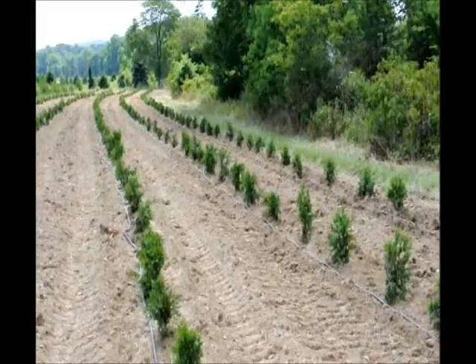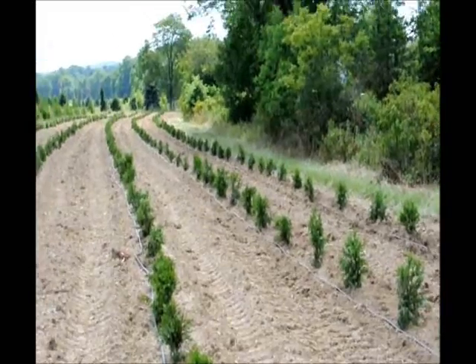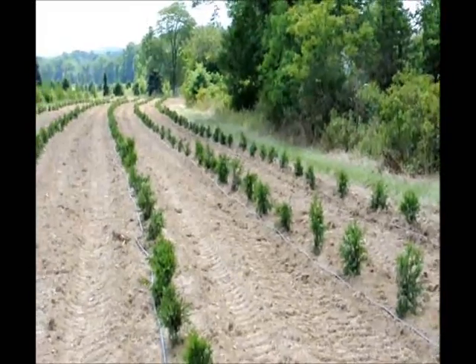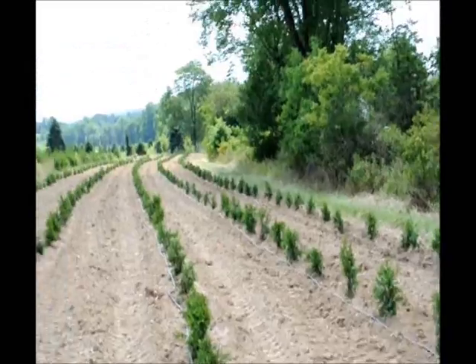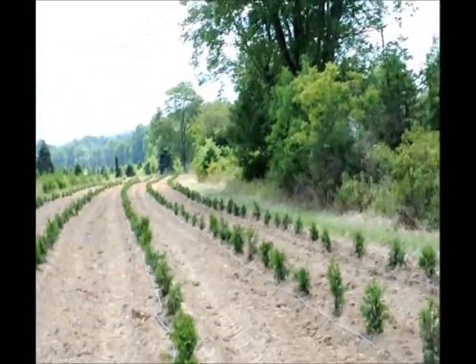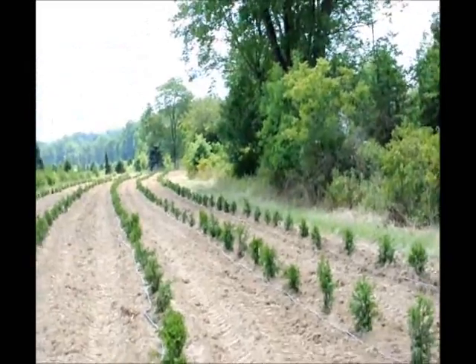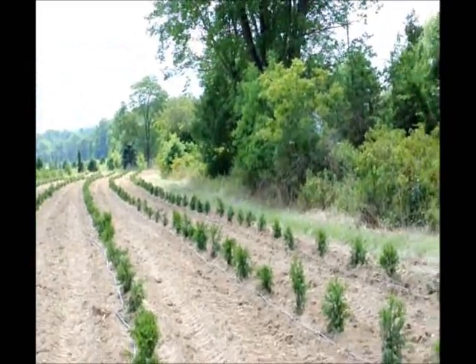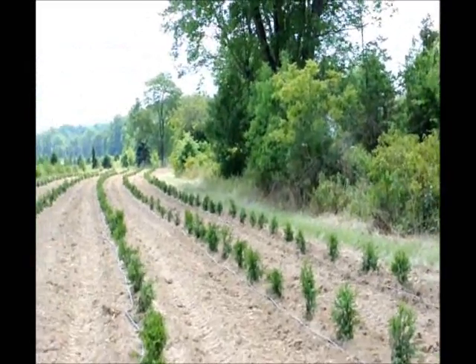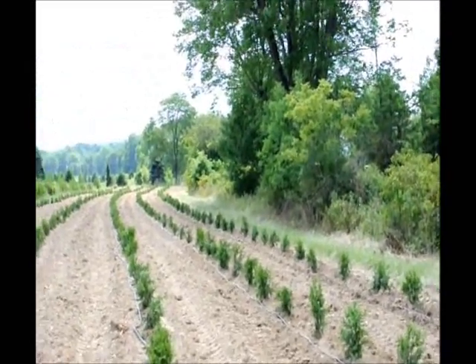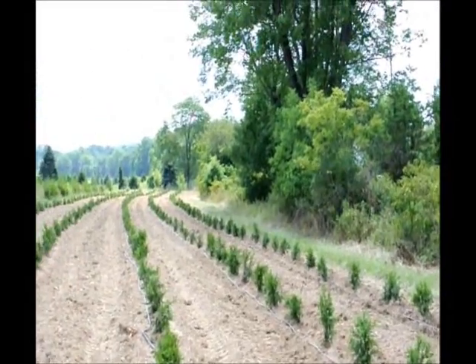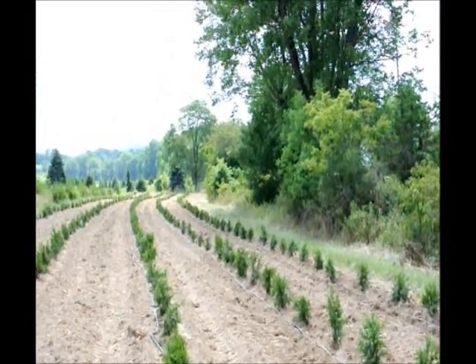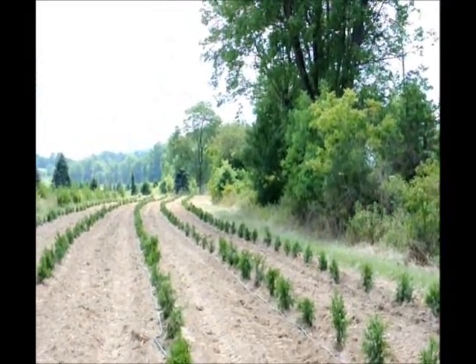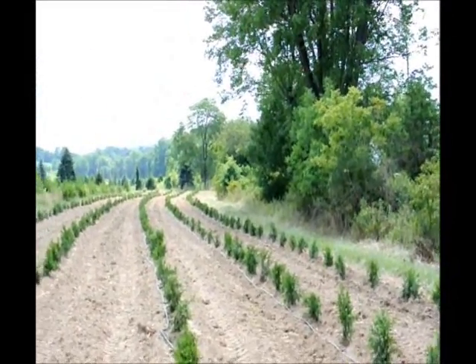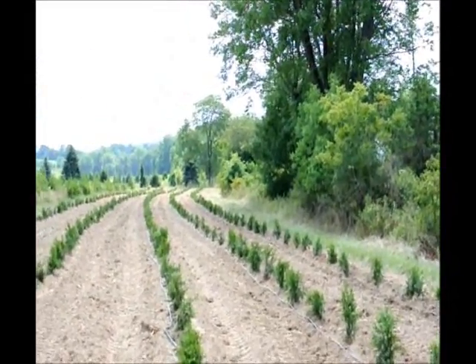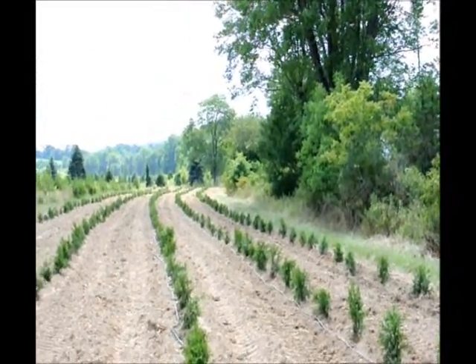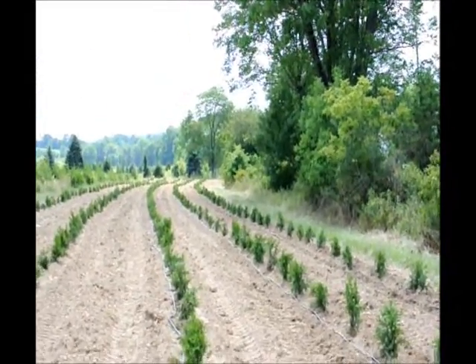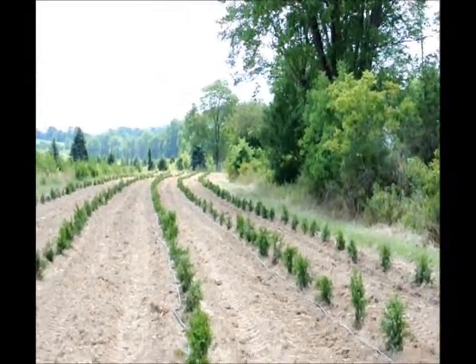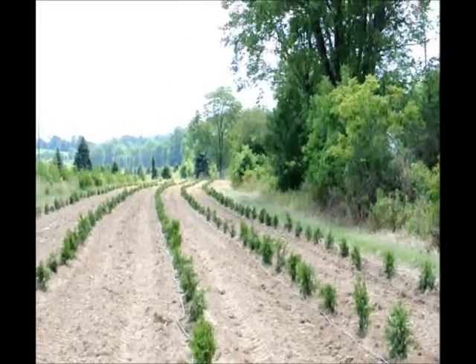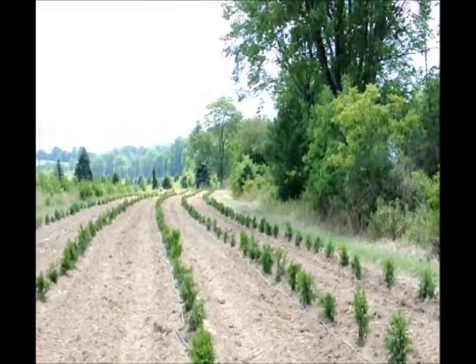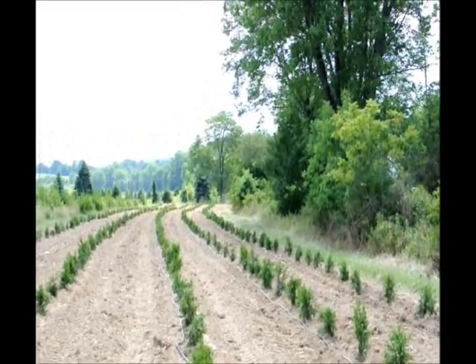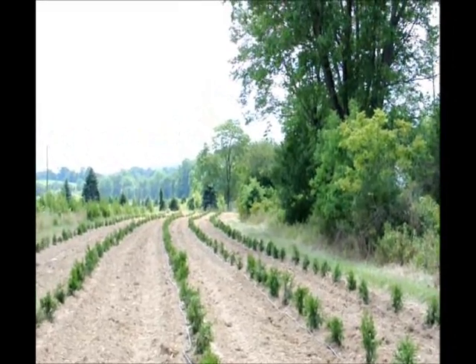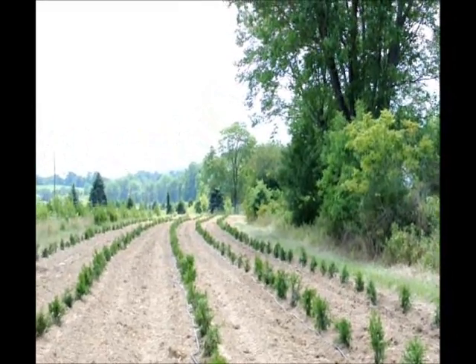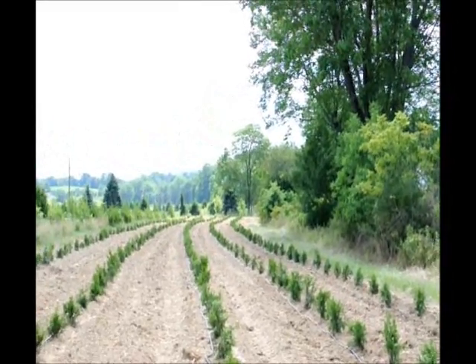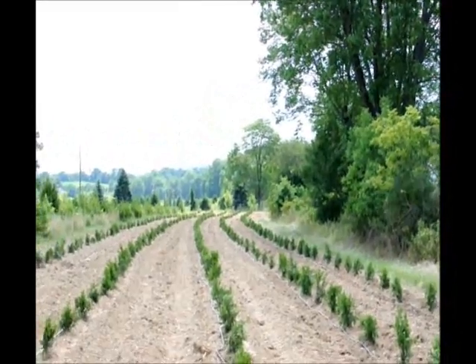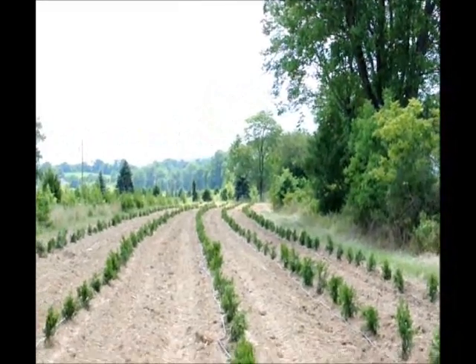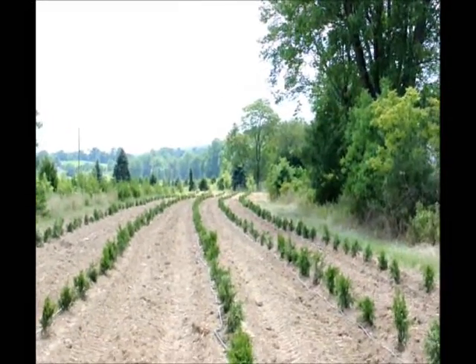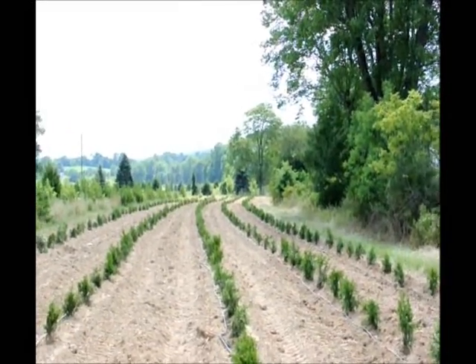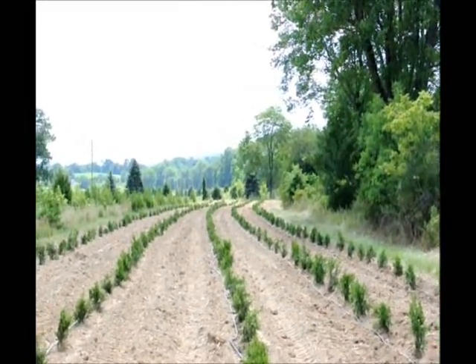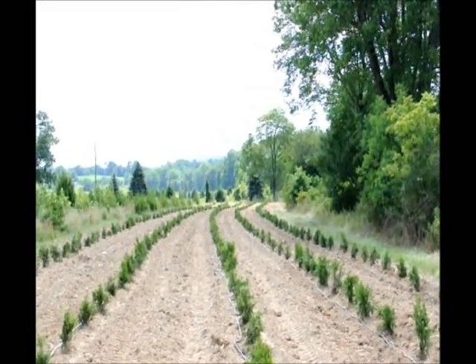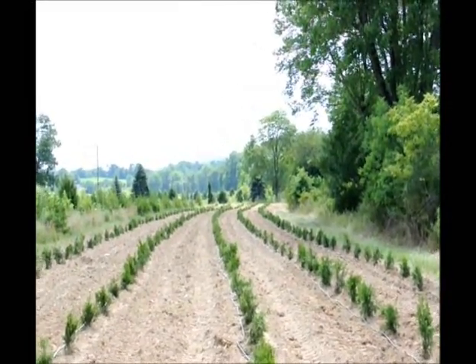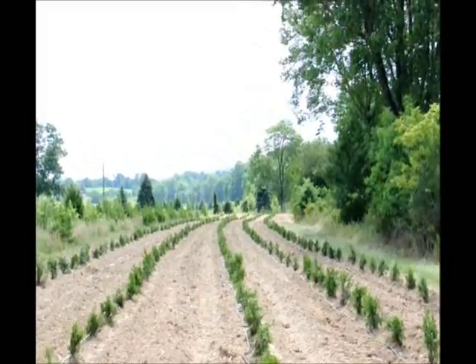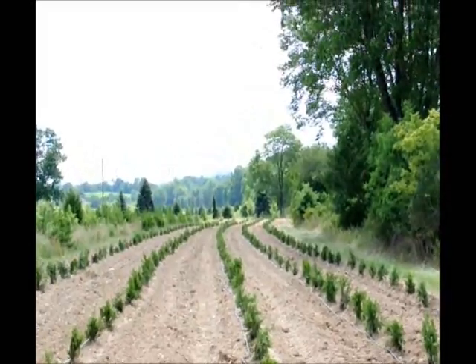We usually let this drip tape work for about eight hours. In an eight-hour cycle, it'll wet all these trees and get the ground wet all the way up and down the rows.